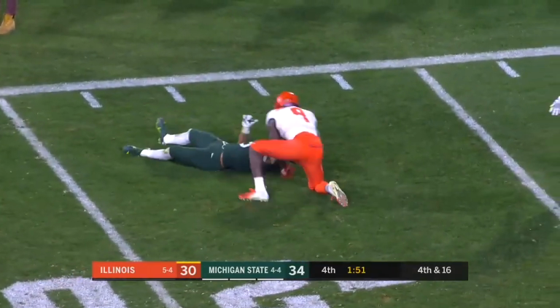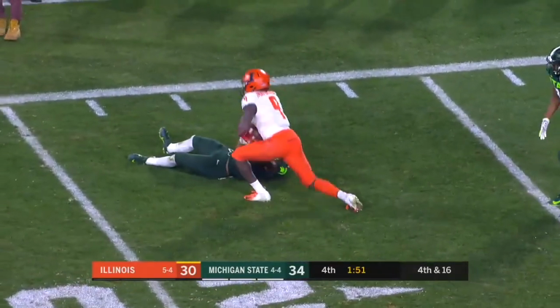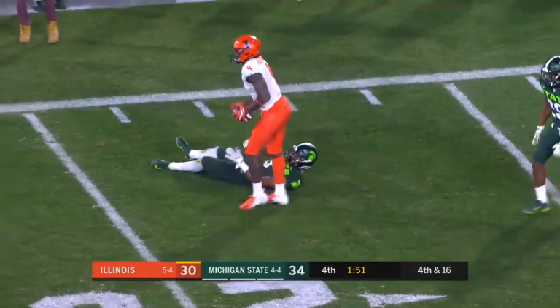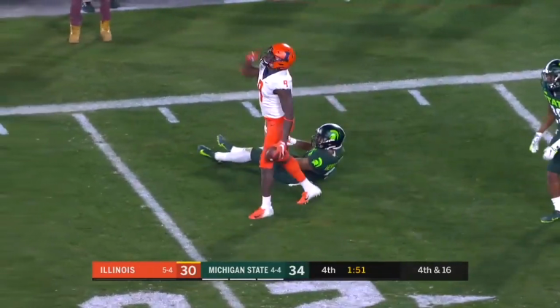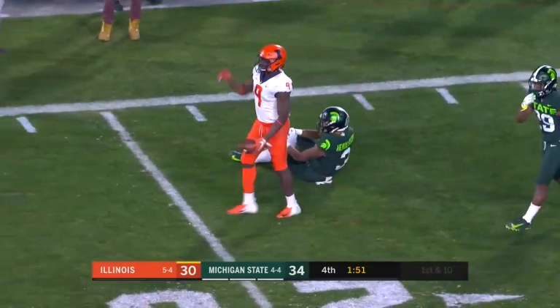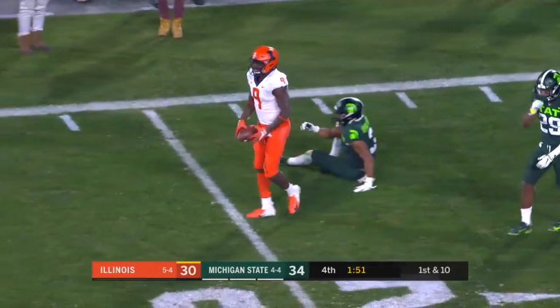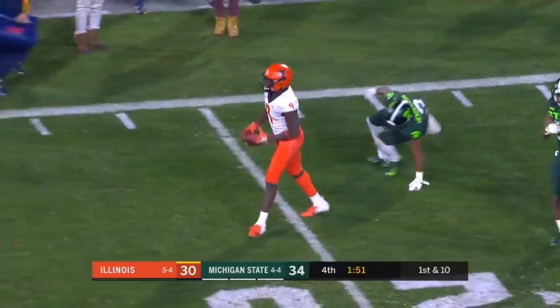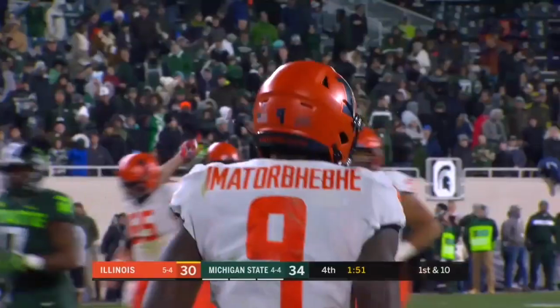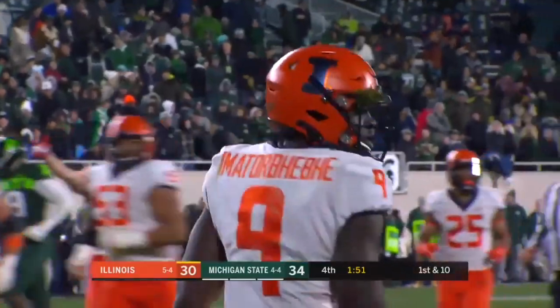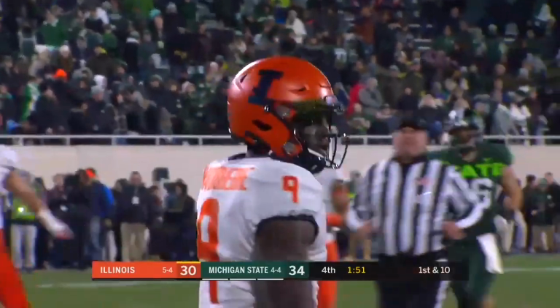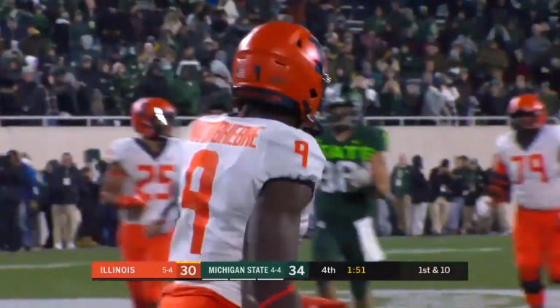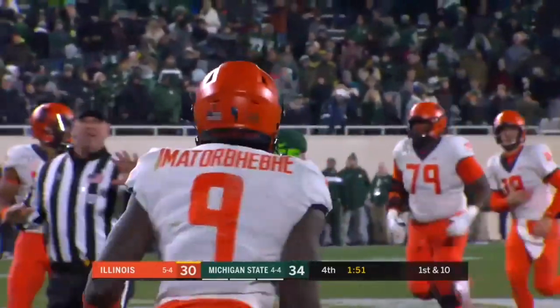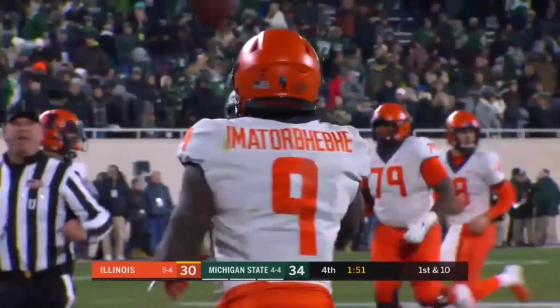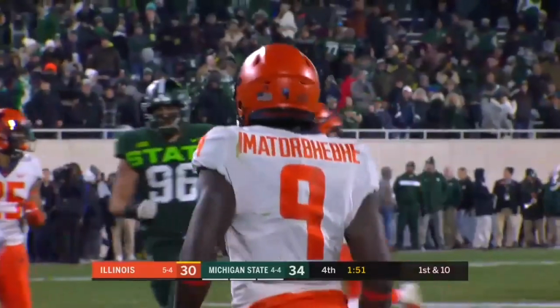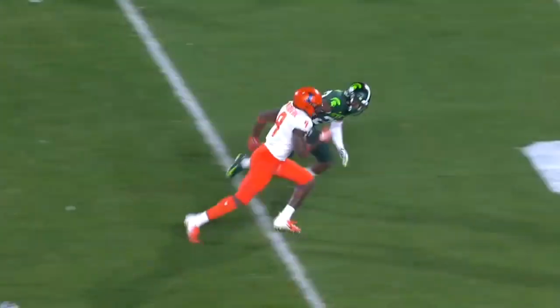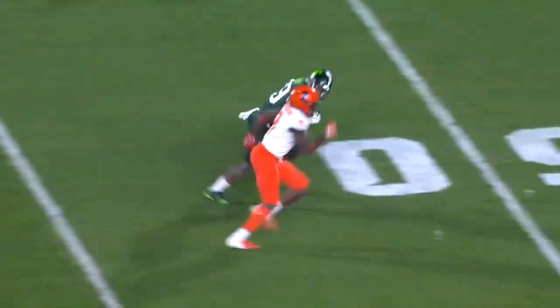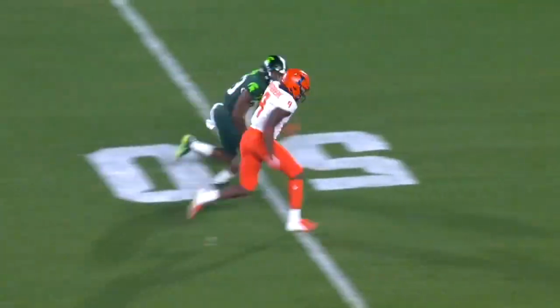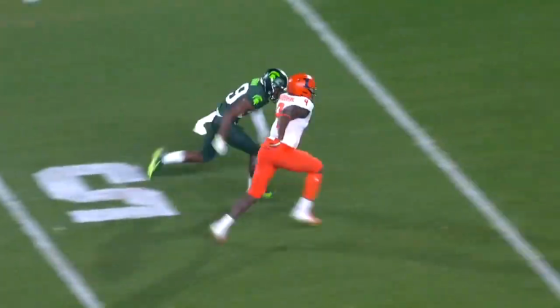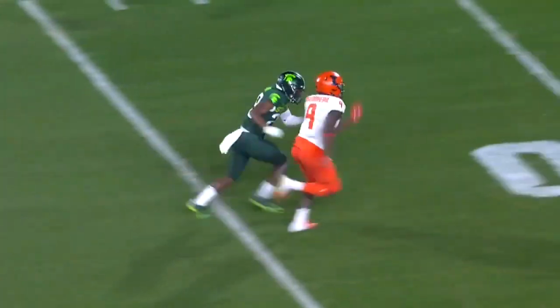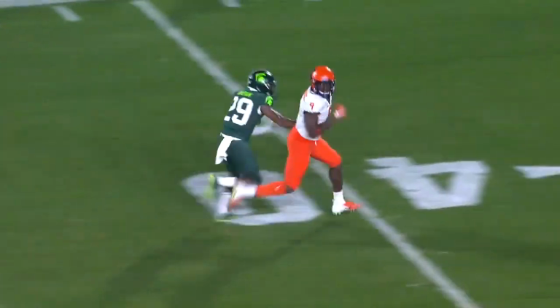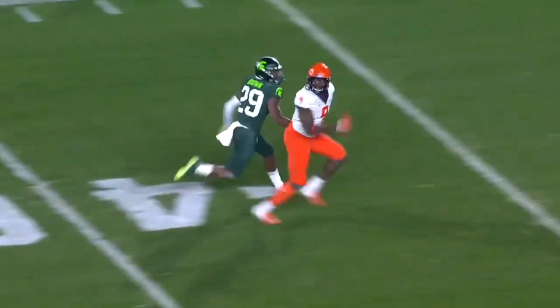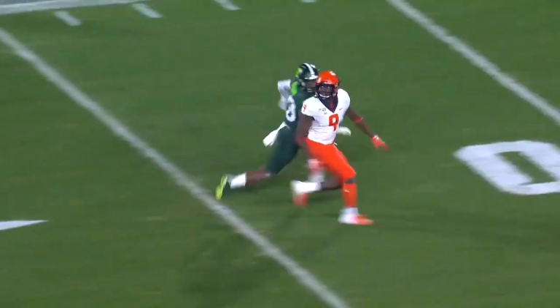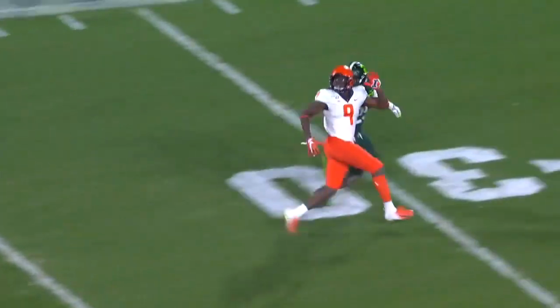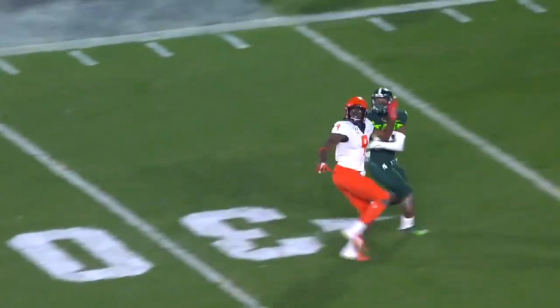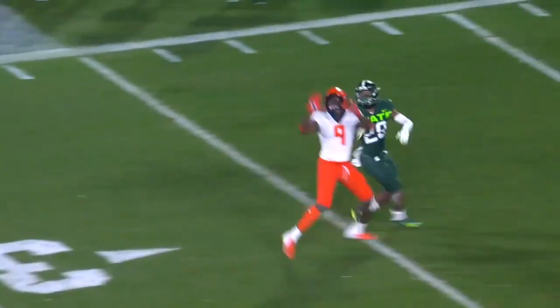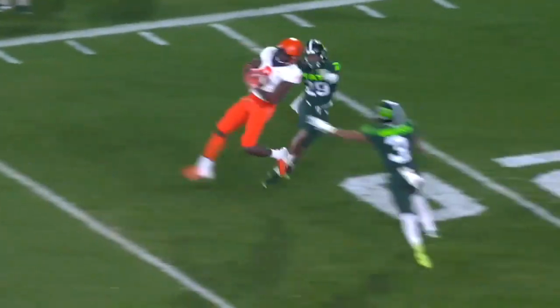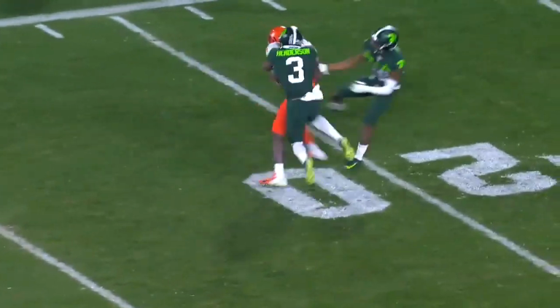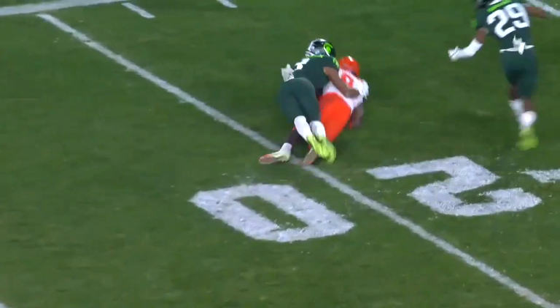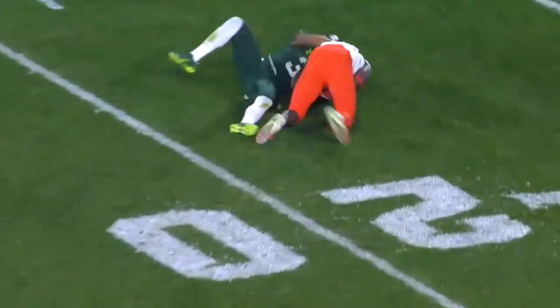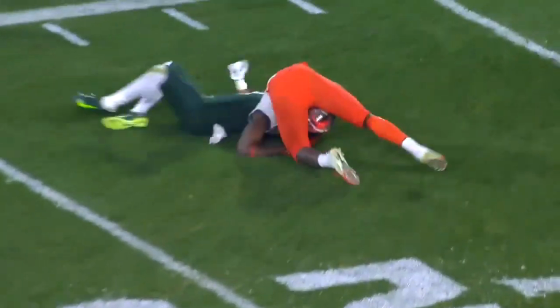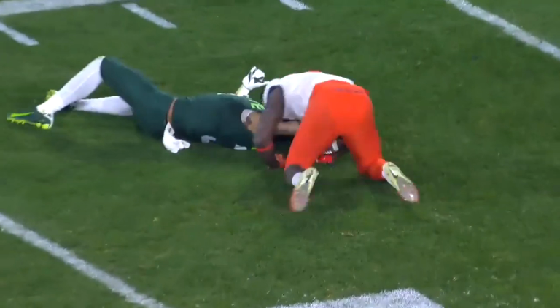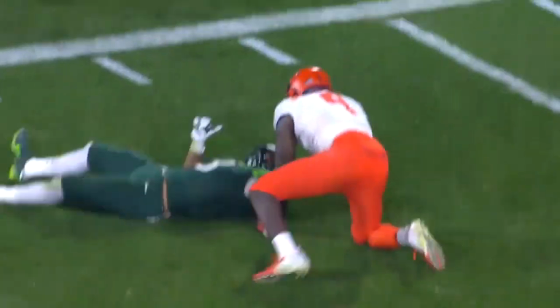I cannot believe it, Kevin. The ball's going there — he takes it inside and releases, and it's in the air. And he just bites to the ball. That's it.